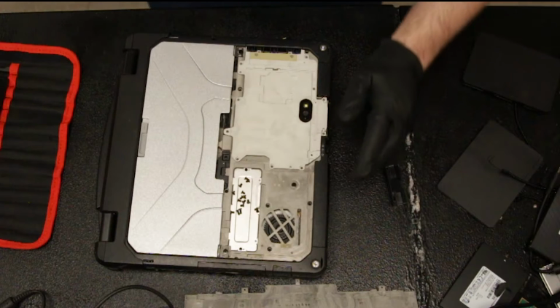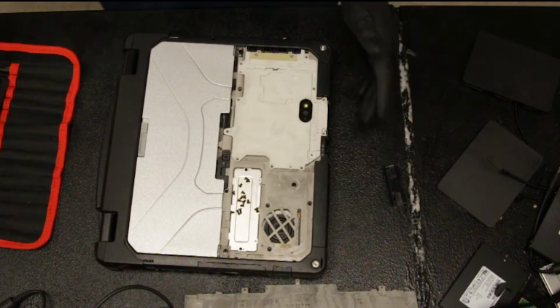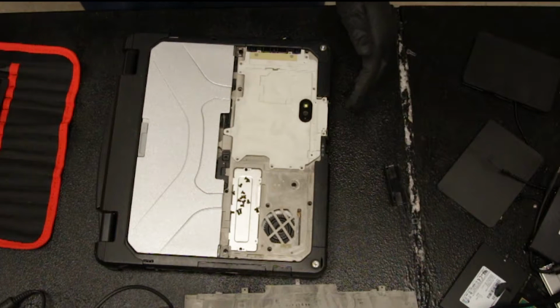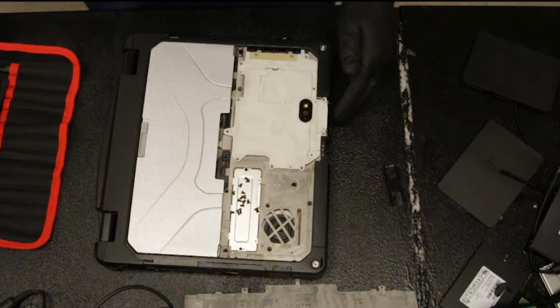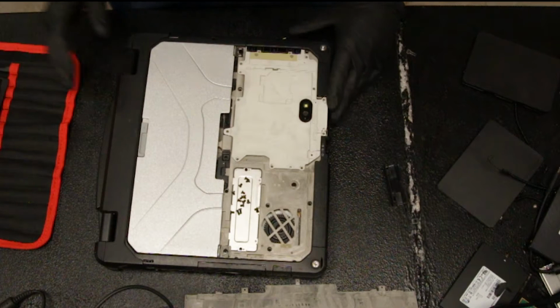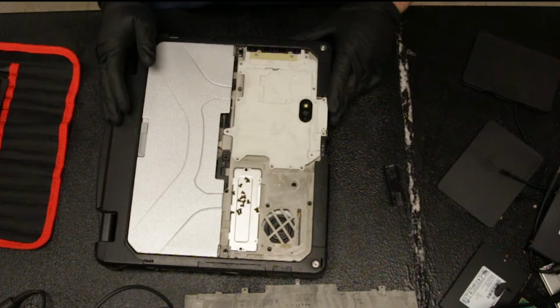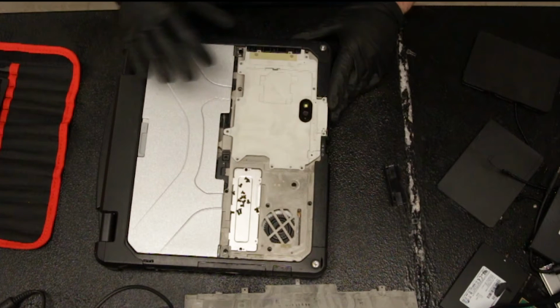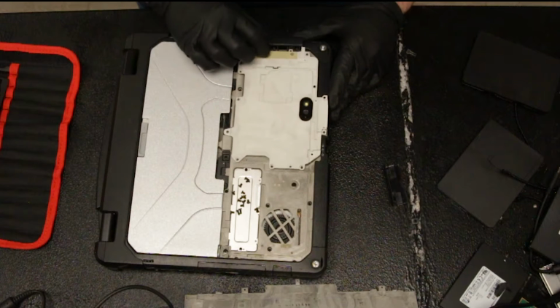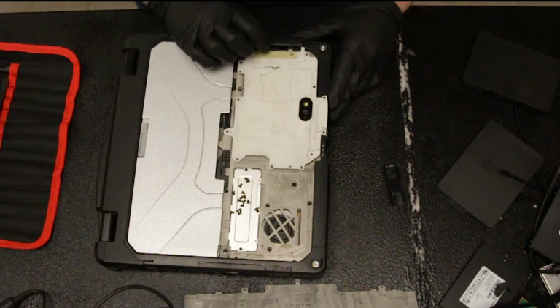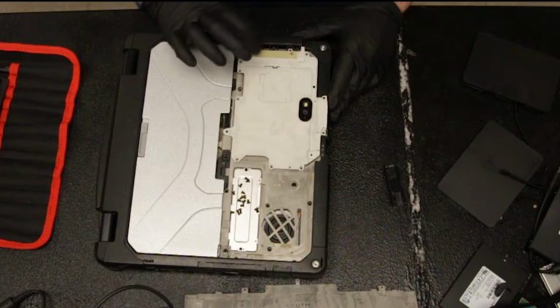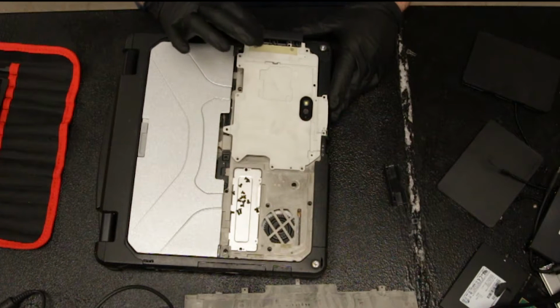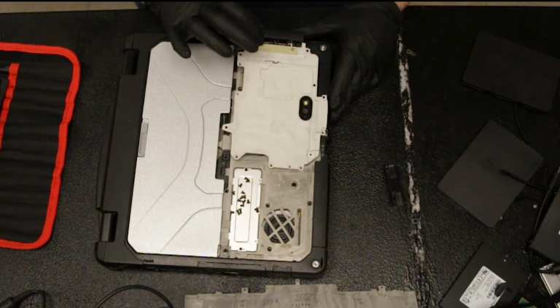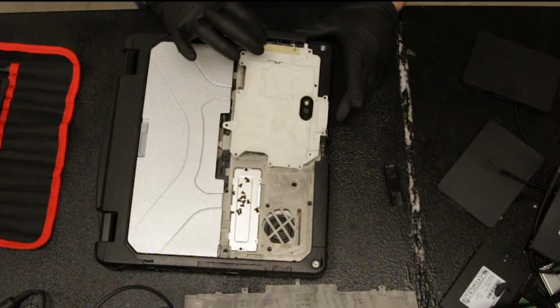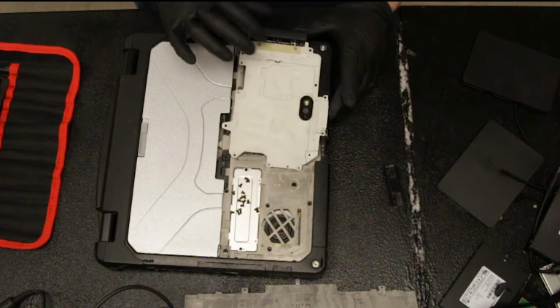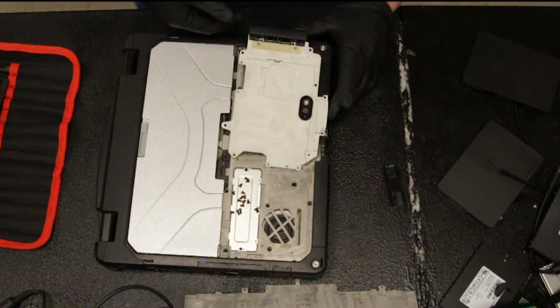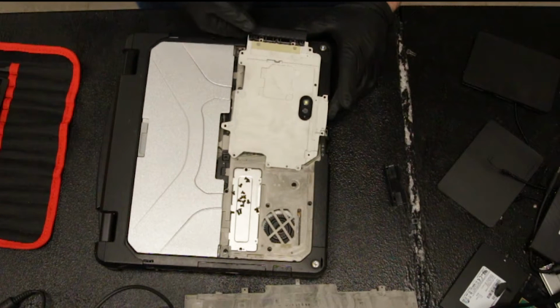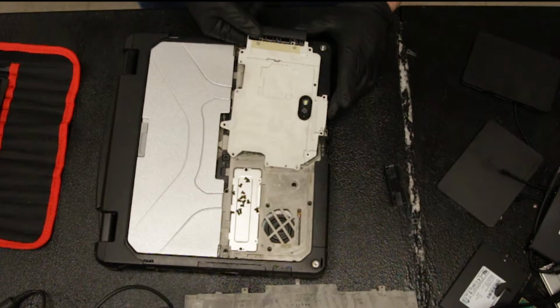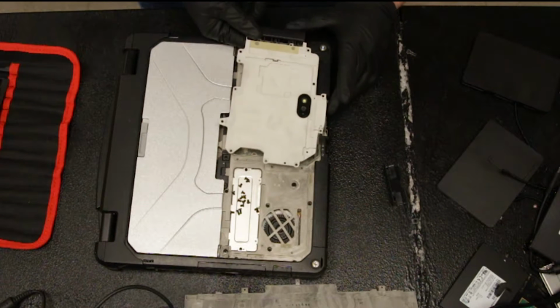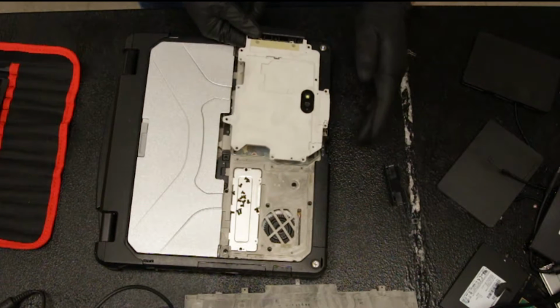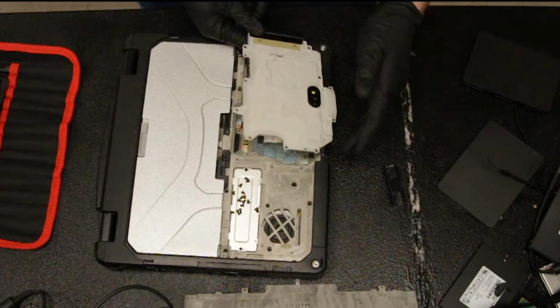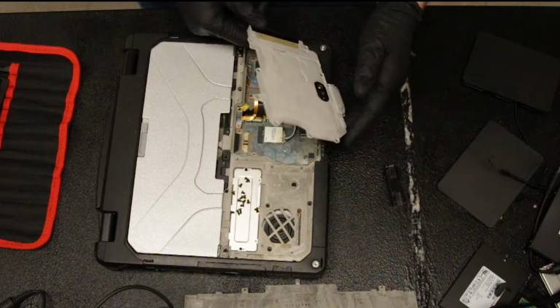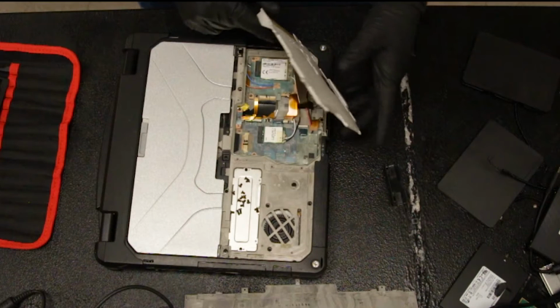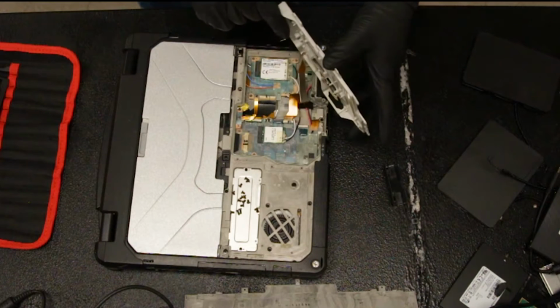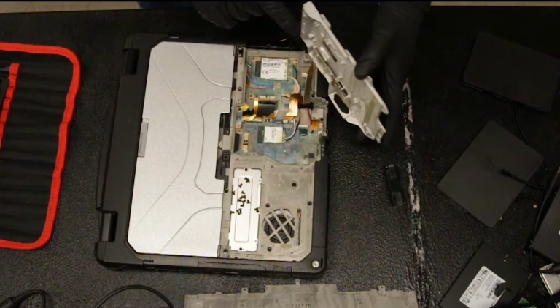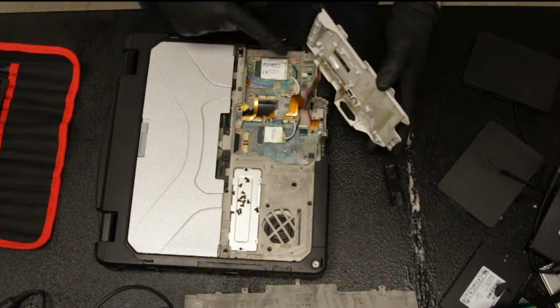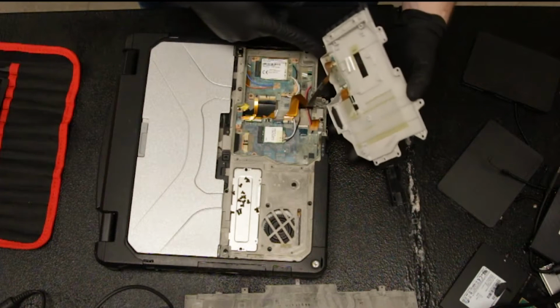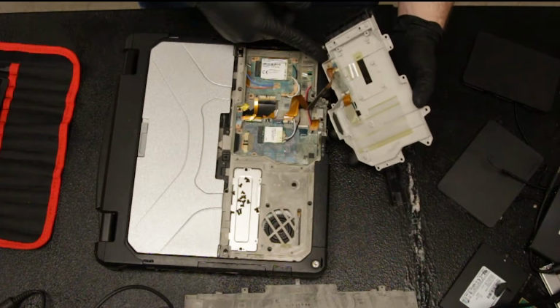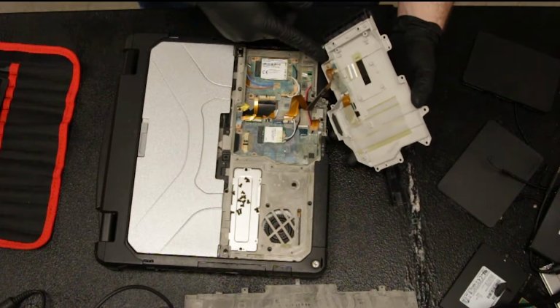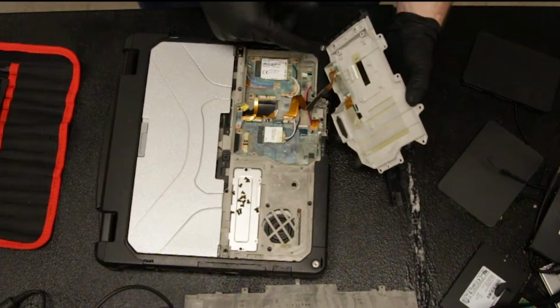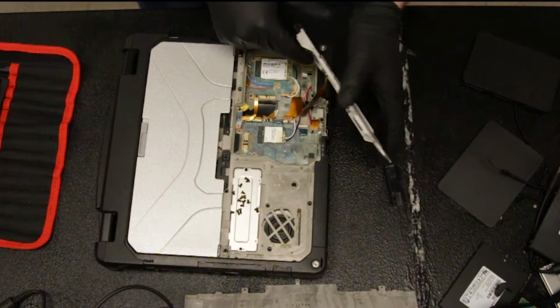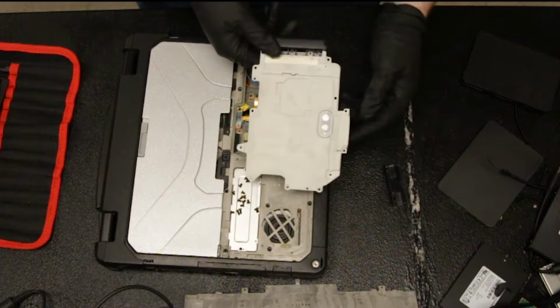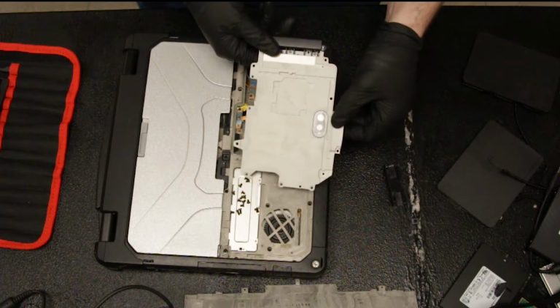The only thing to be careful about at this point is that when you lift this, you don't pull too hard and rip this ribbon cable.